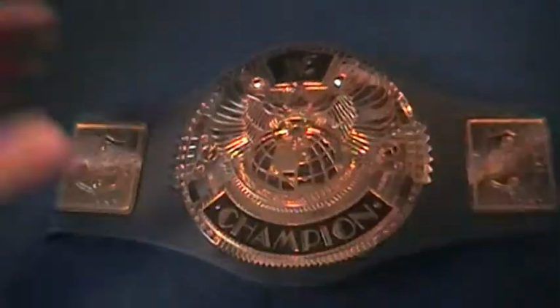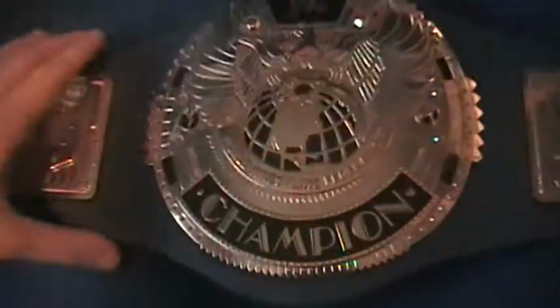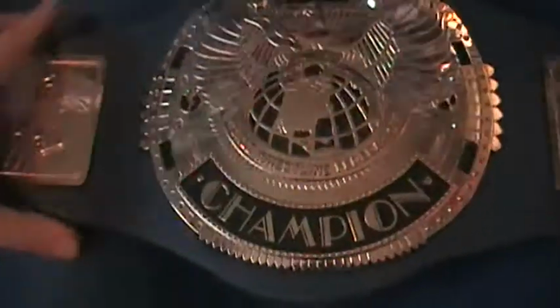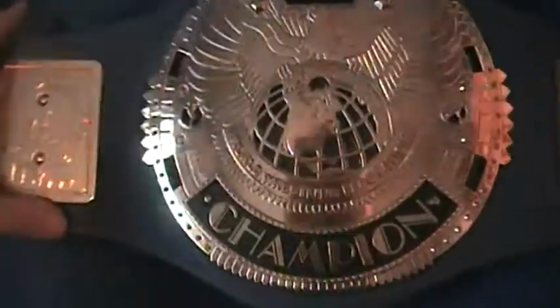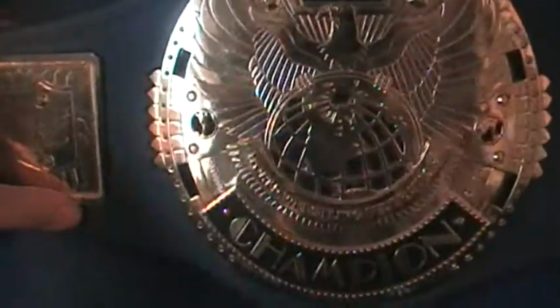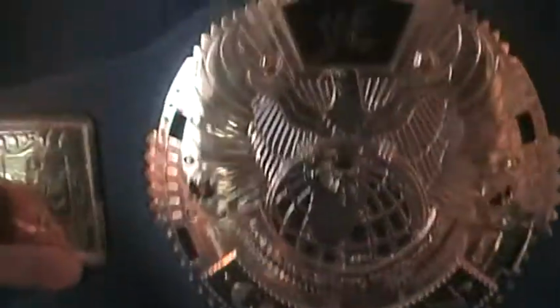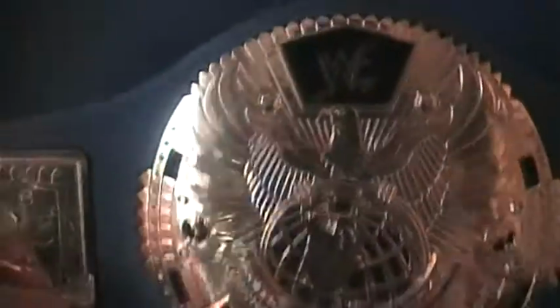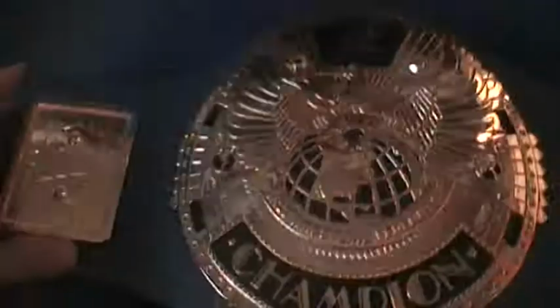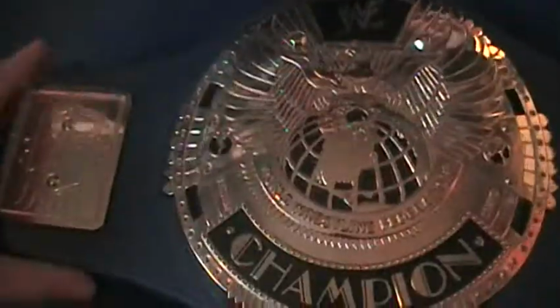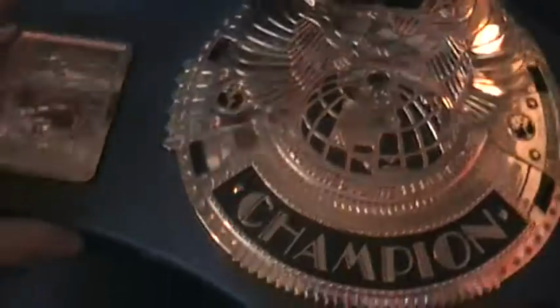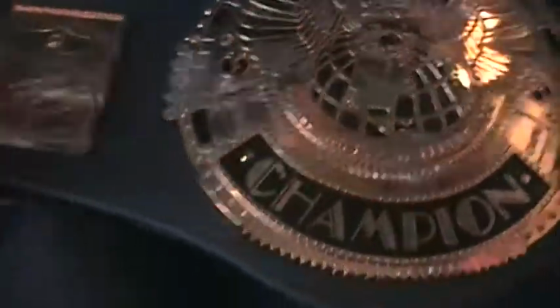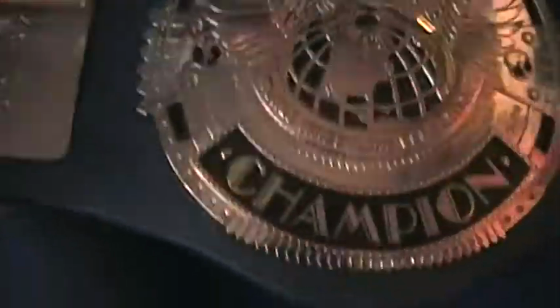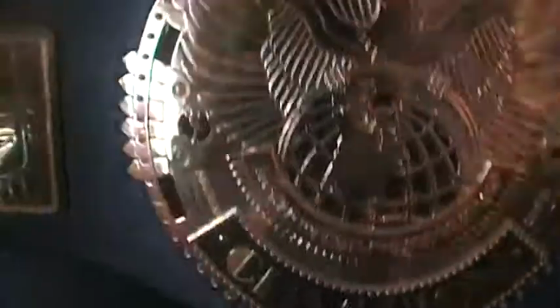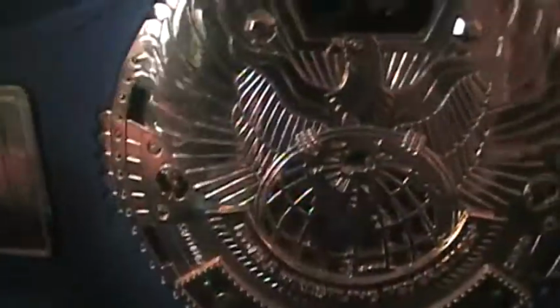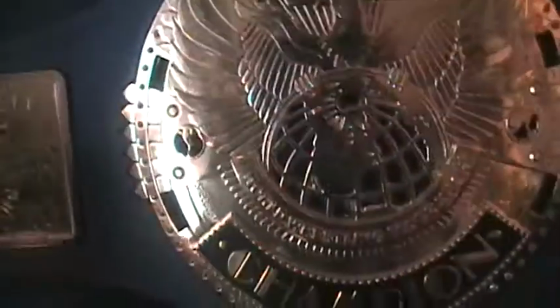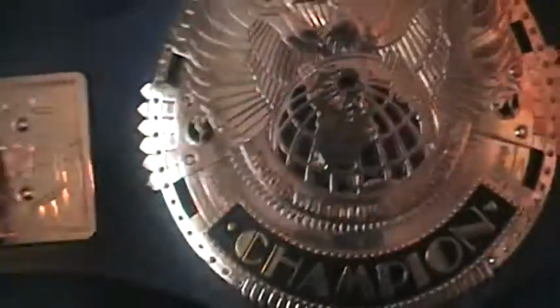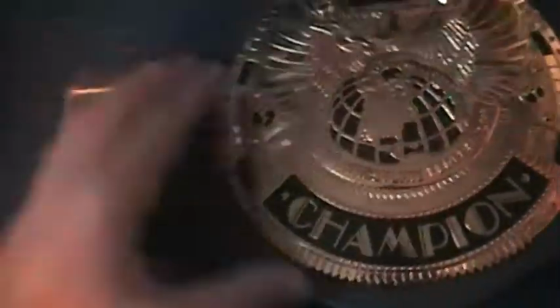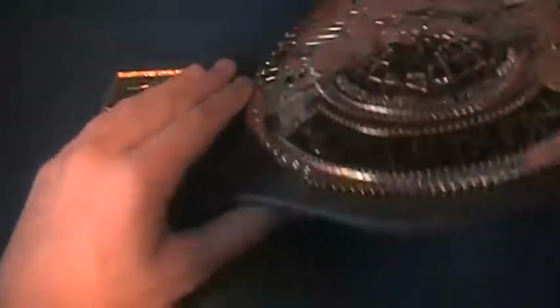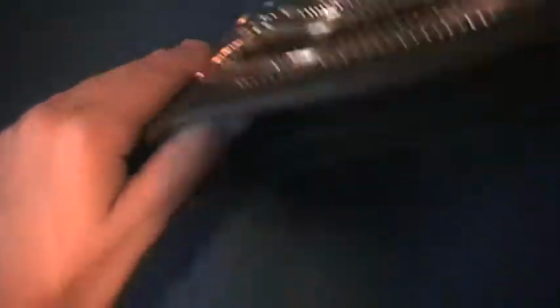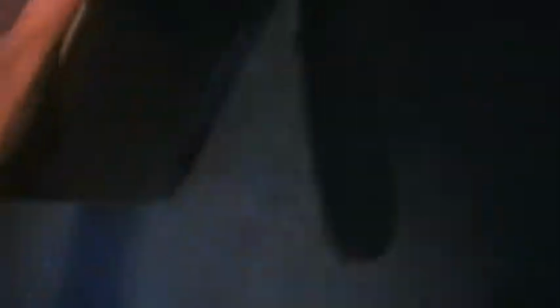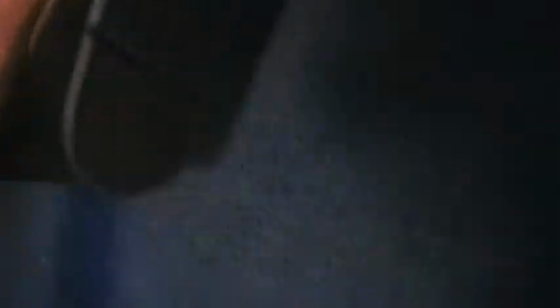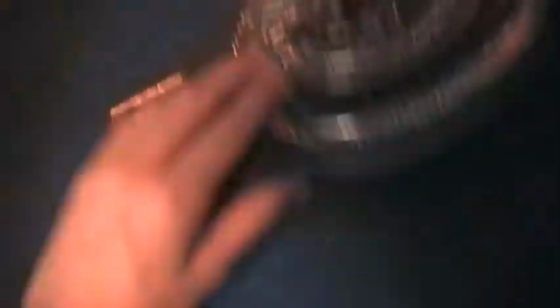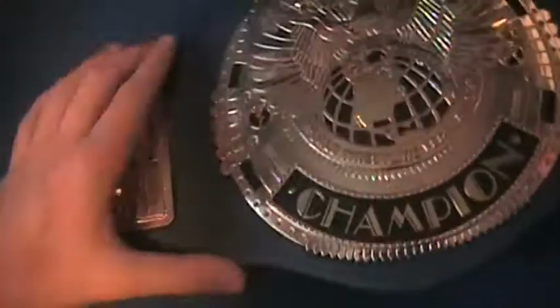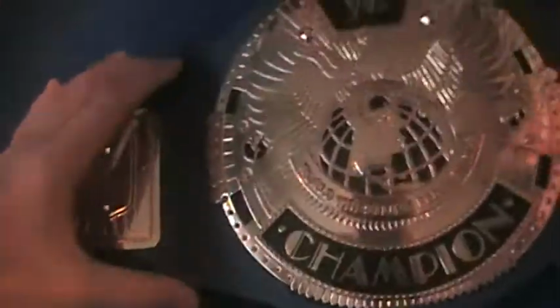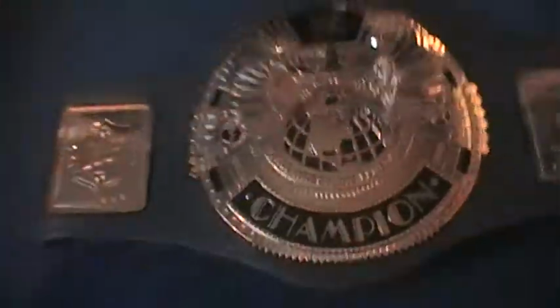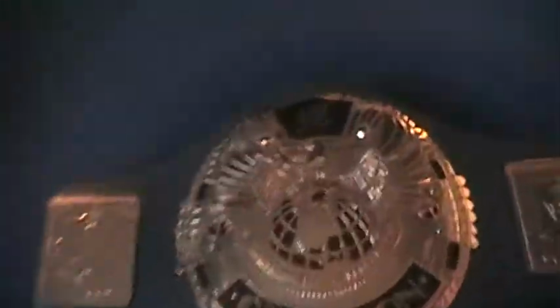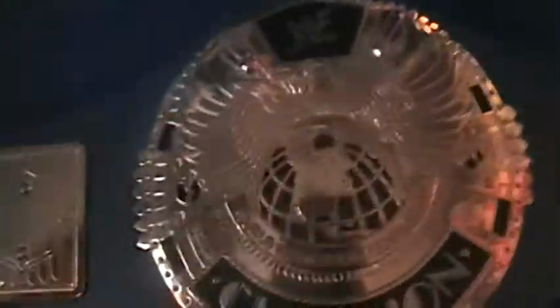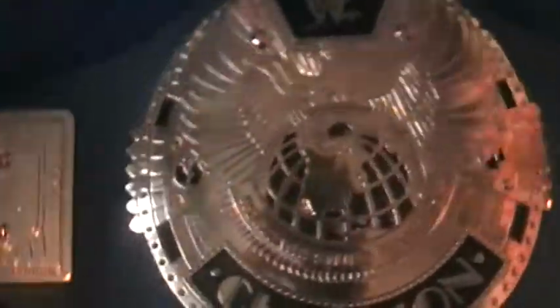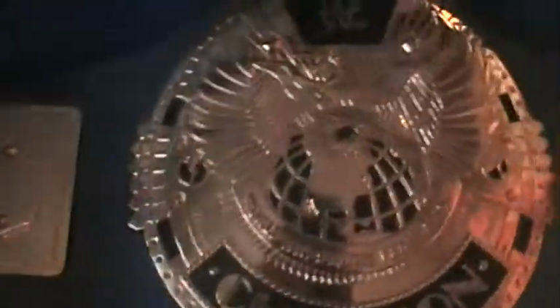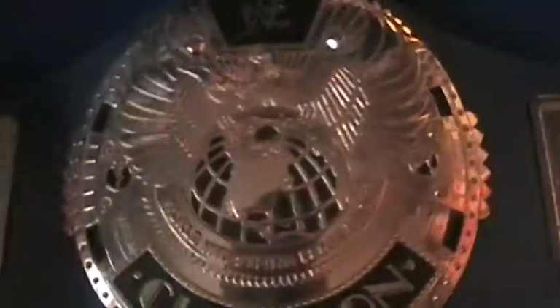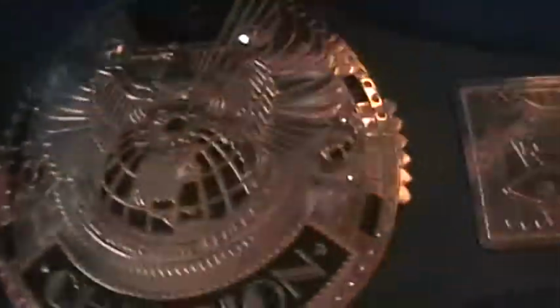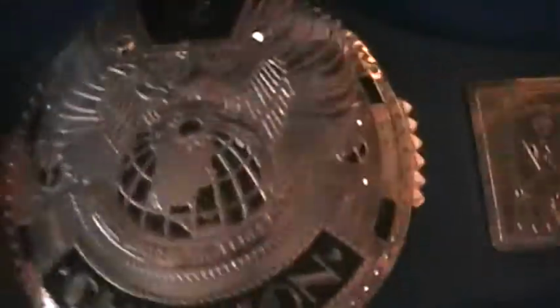Right guys, today I'm going to give you a look at the old WWF championship belt. I can't remember the year when this came out, but I guess around 2000-2001 time.